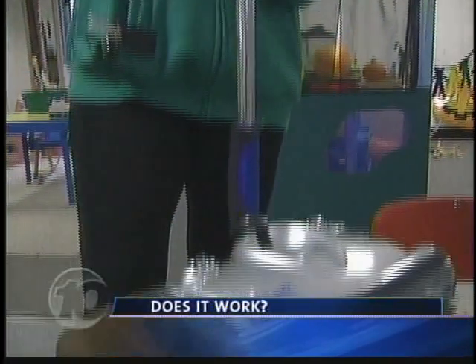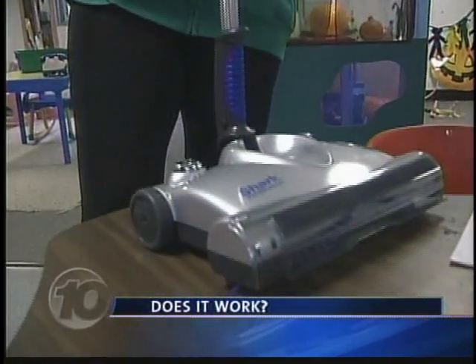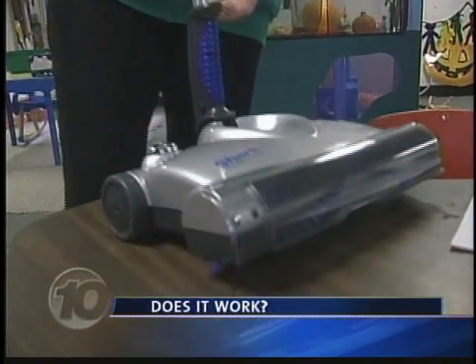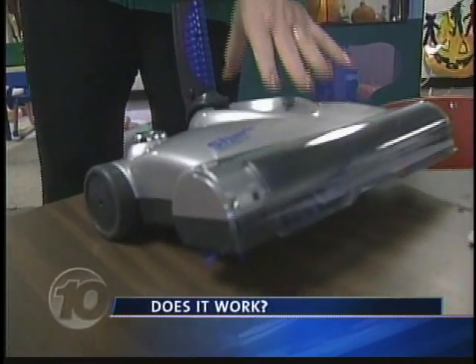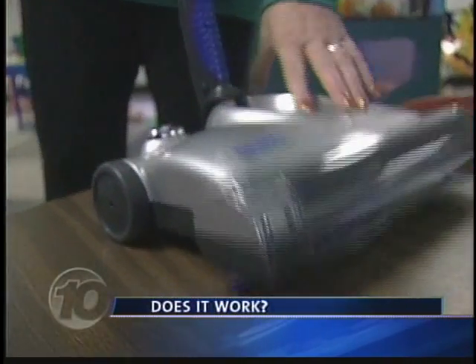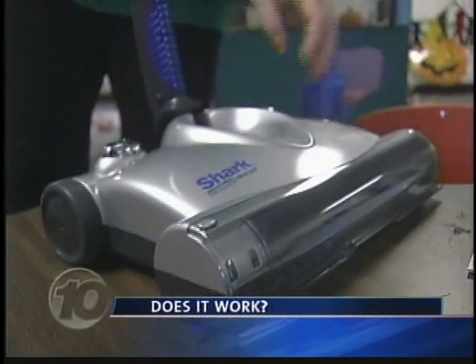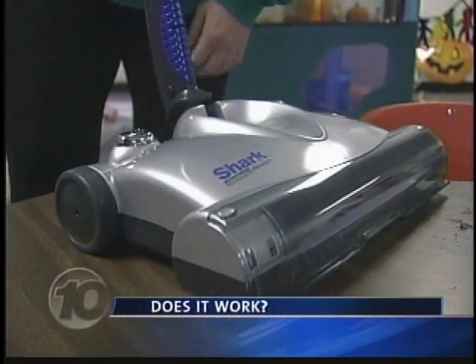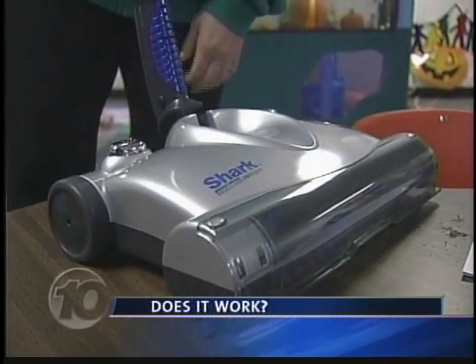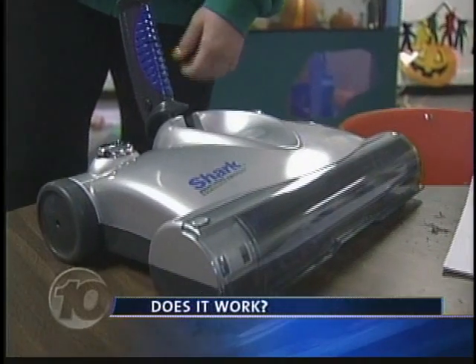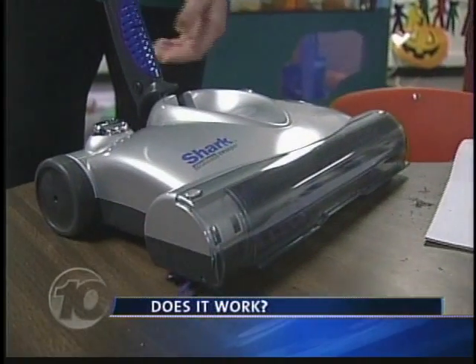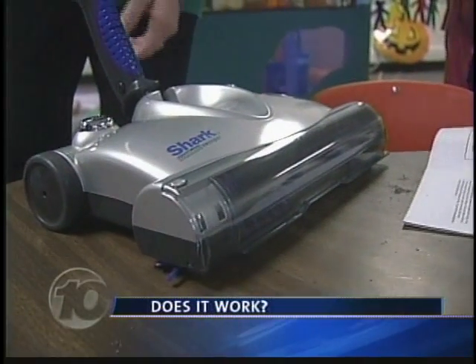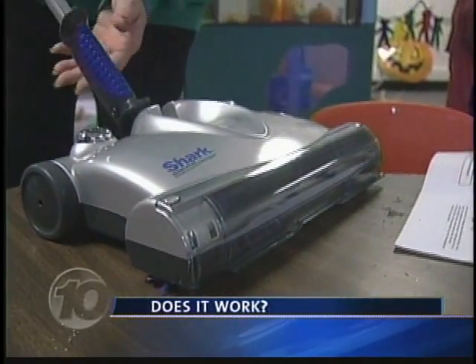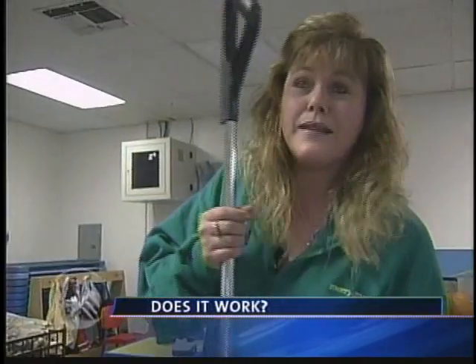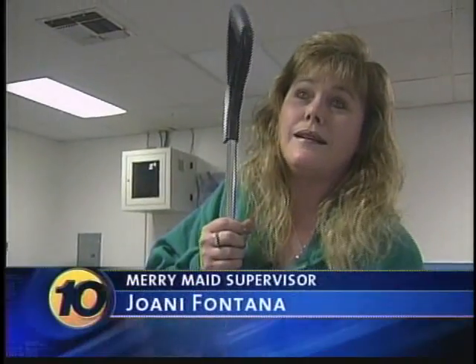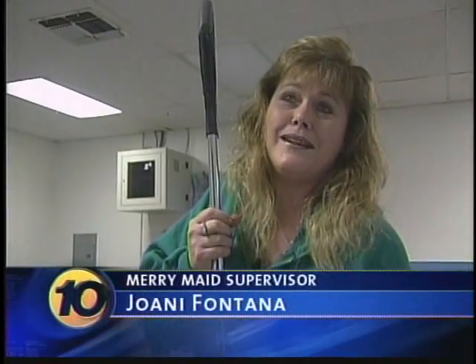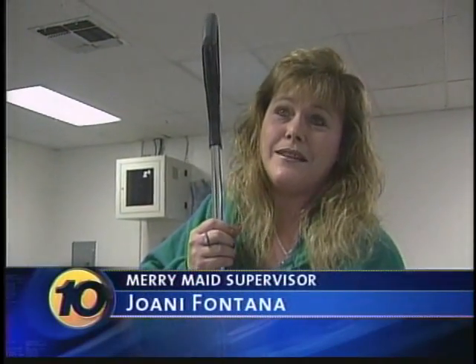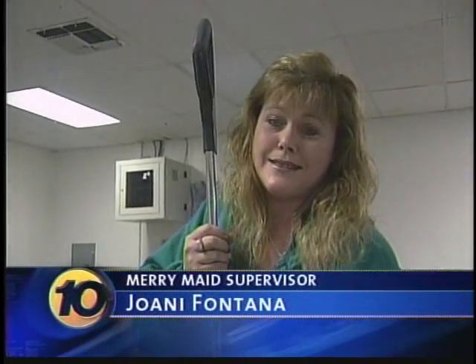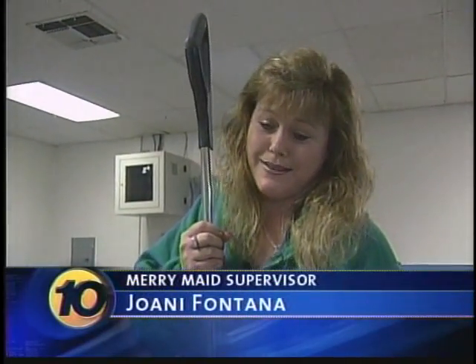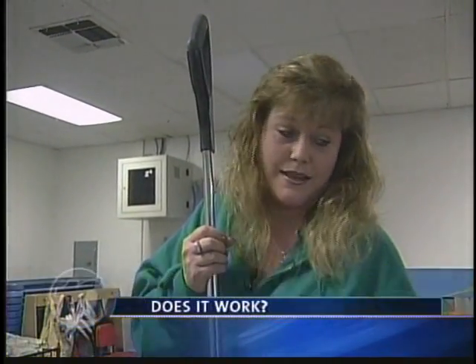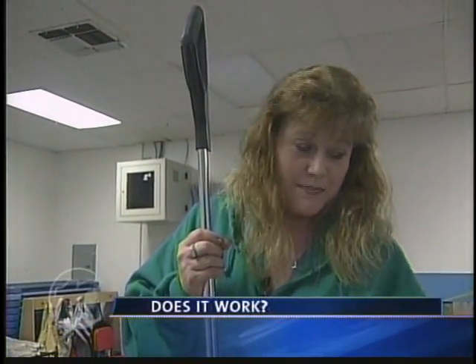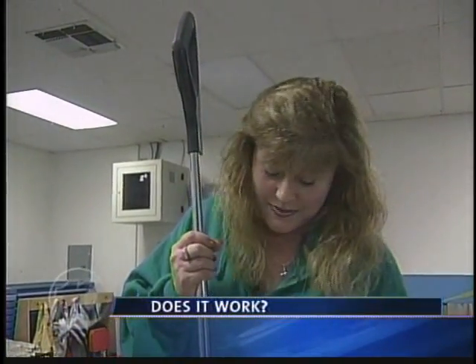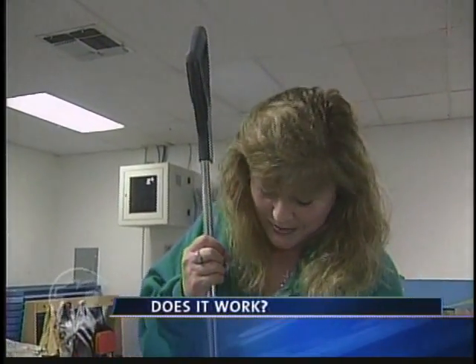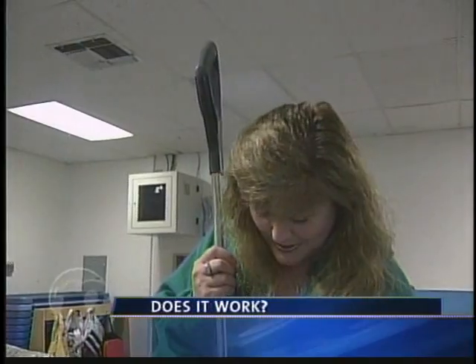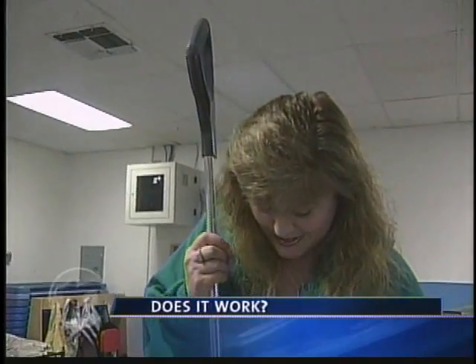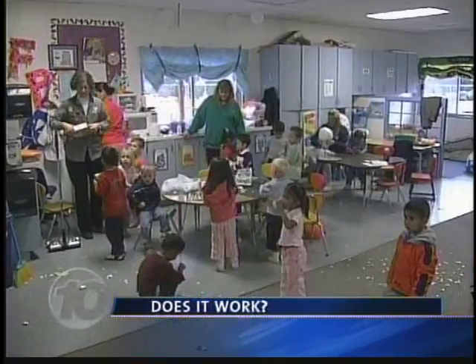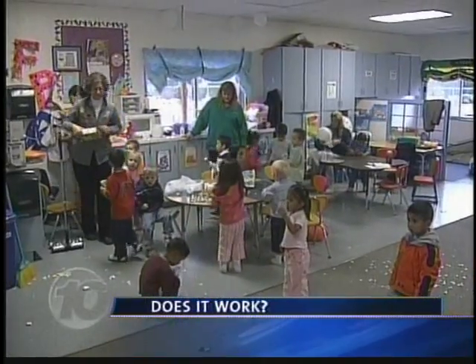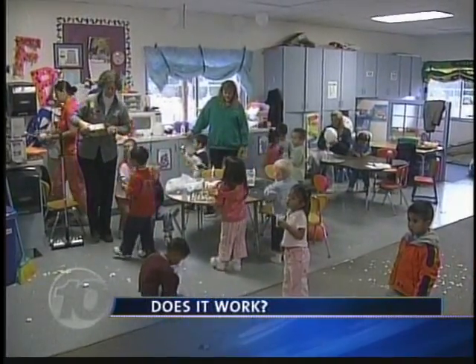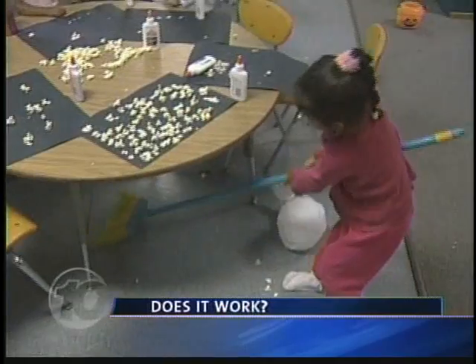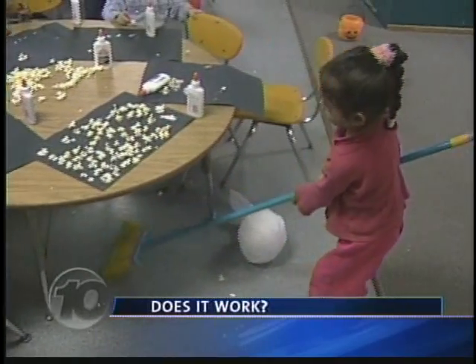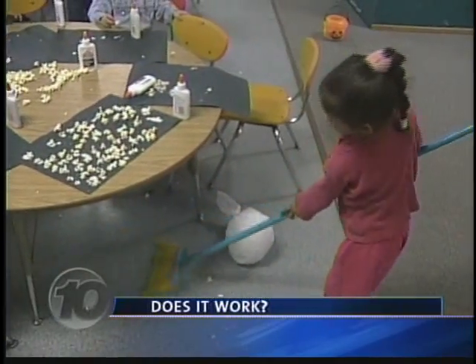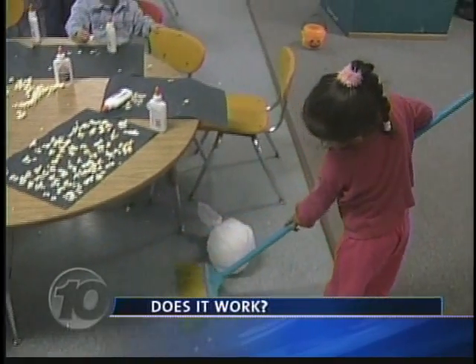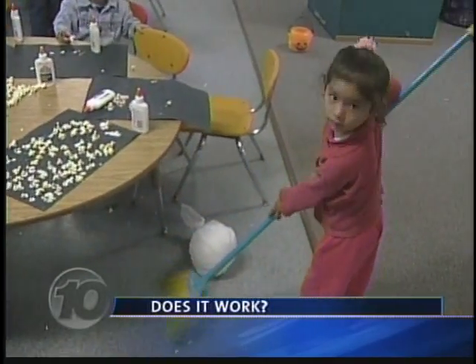The battery for the Shark Intelligence Sweeper is fully charged, and after some easy assembly, we are ready. By the weight of it, it doesn't seem like it would pick up this mess, but I guess we're going to see. We start with a typical mess, something just about every mom has had to clean.